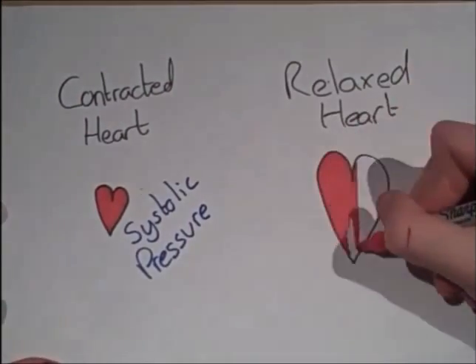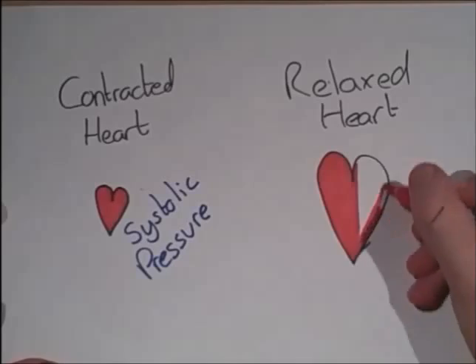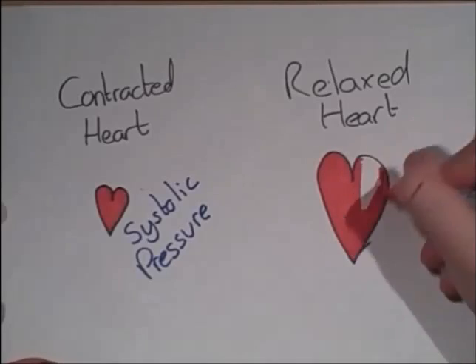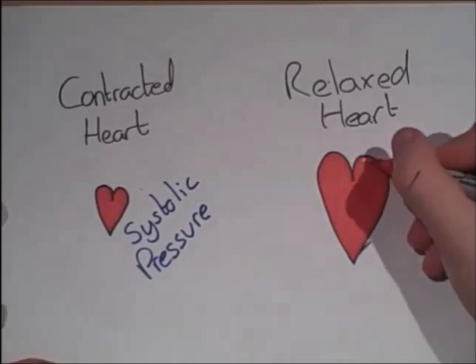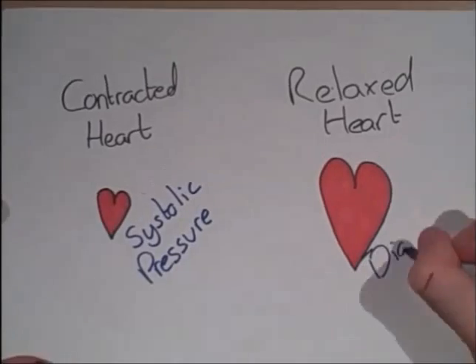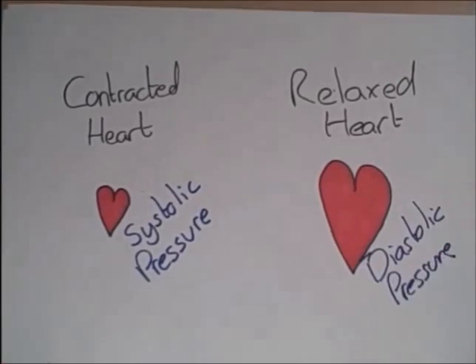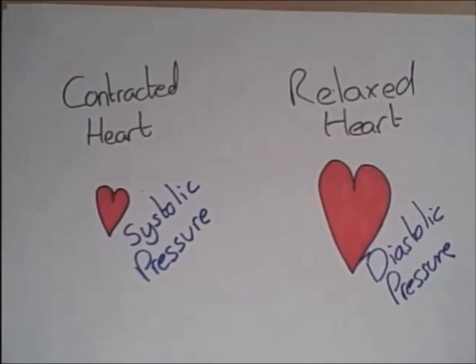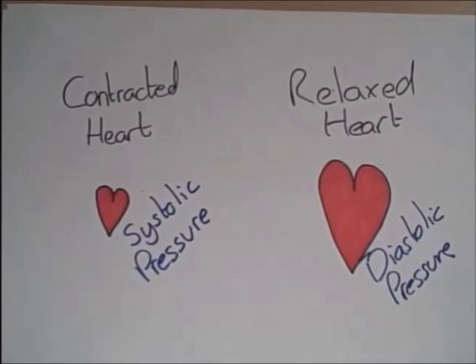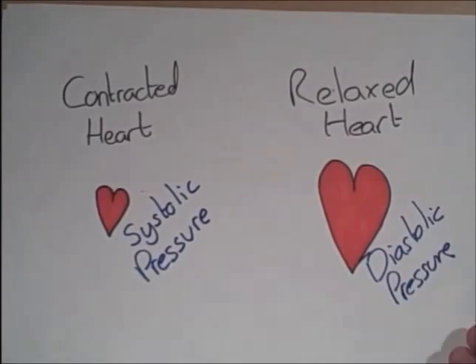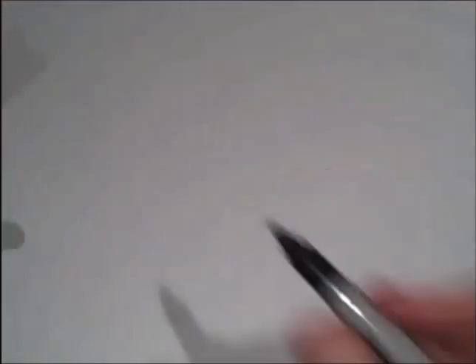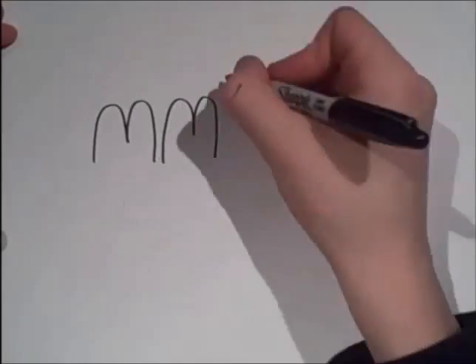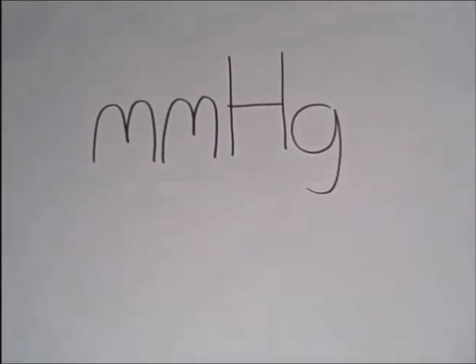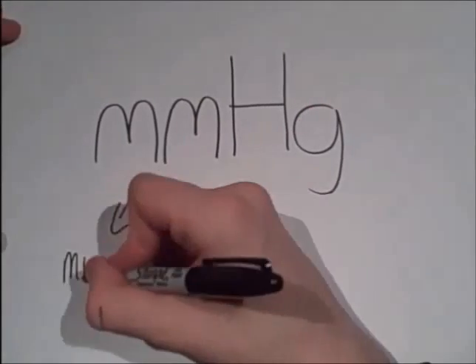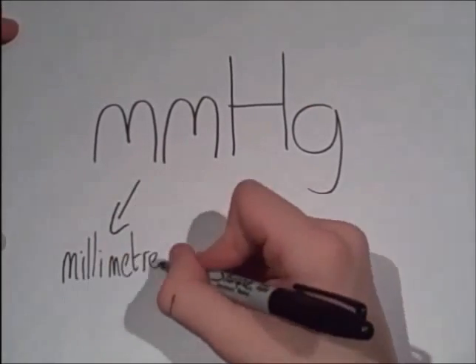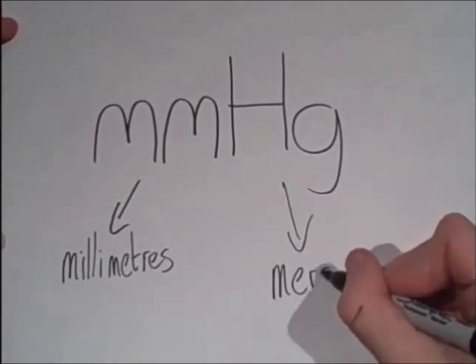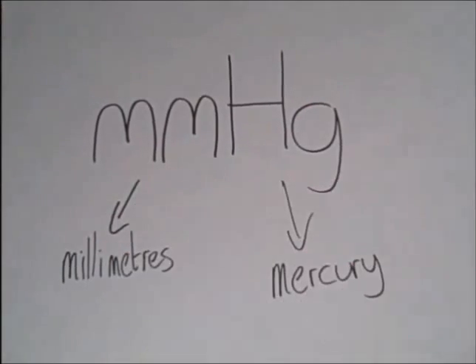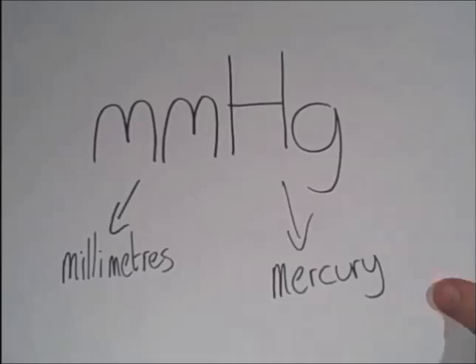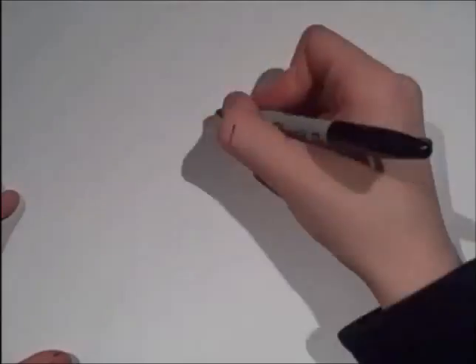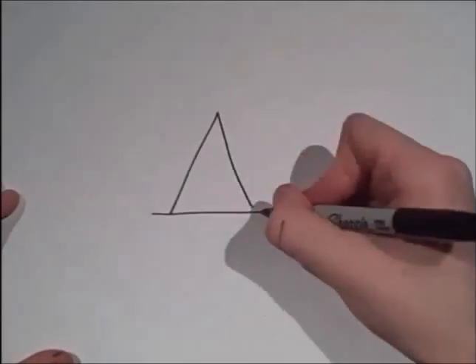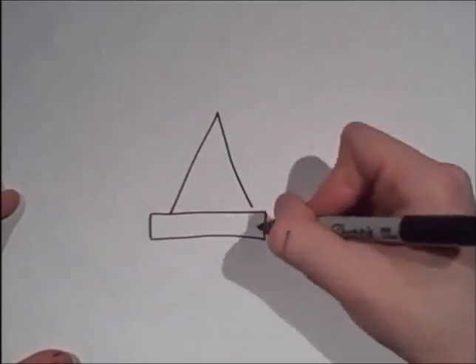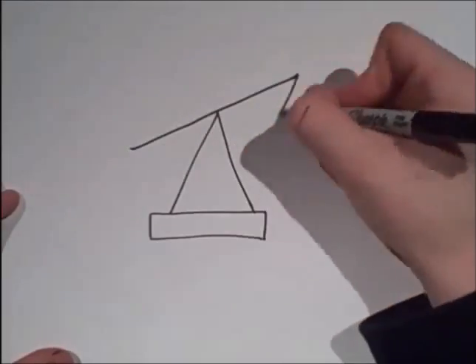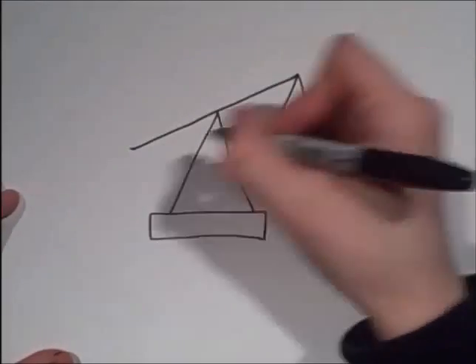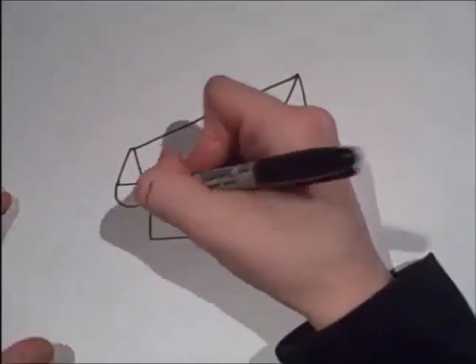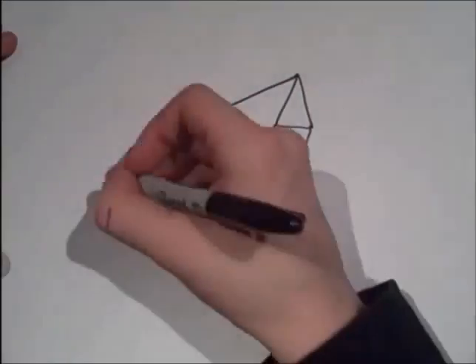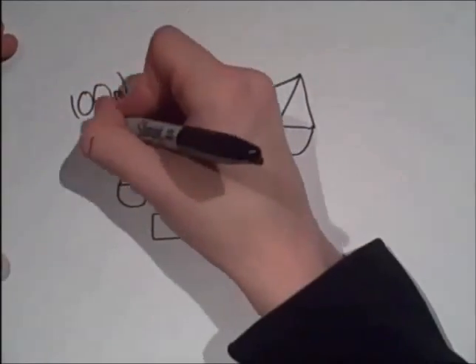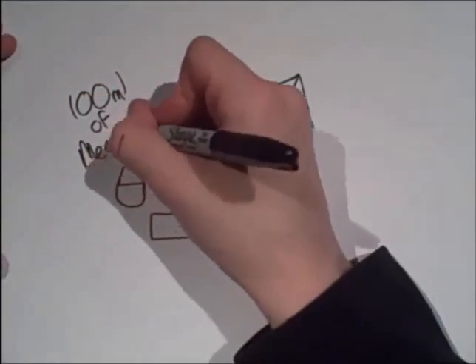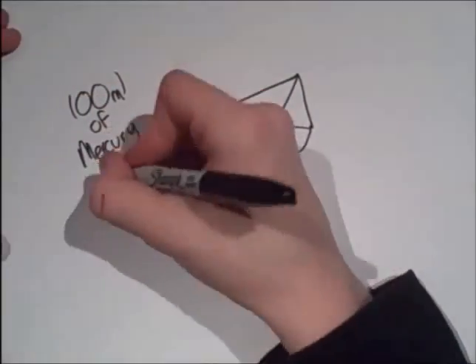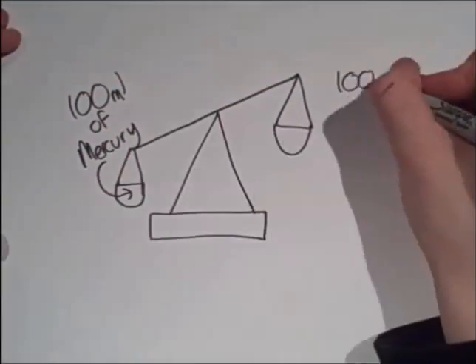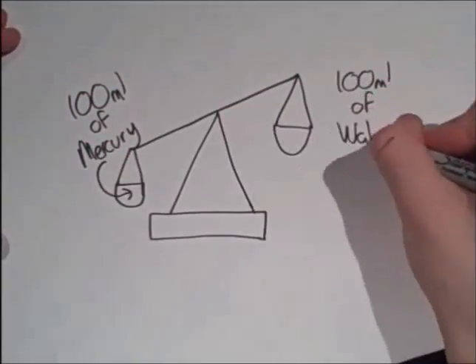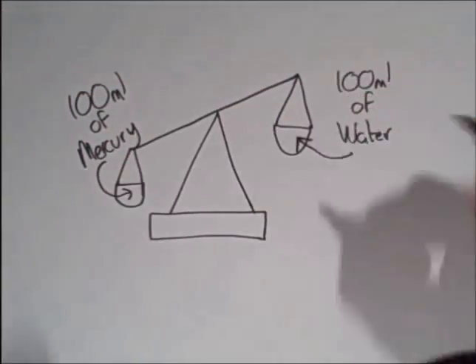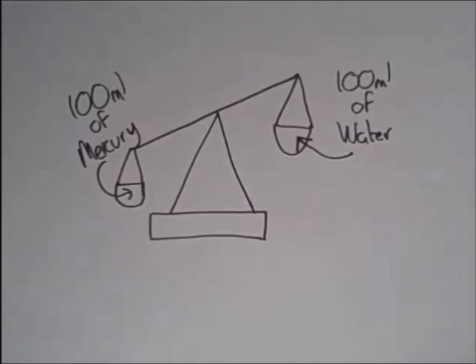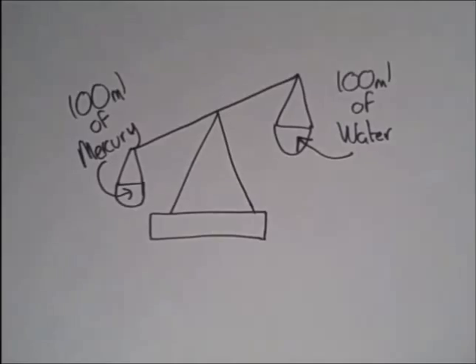When the heart relaxes, it is at its lowest pressure, and it's called diastolic pressure. Blood pressure is measured in millimetres of mercury. We use mercury because it's a dense liquid at normal temperature, so in medical equipment, it's easy to detect.